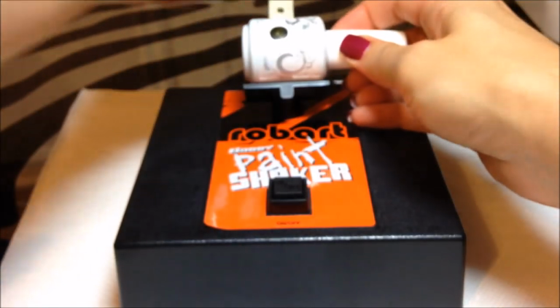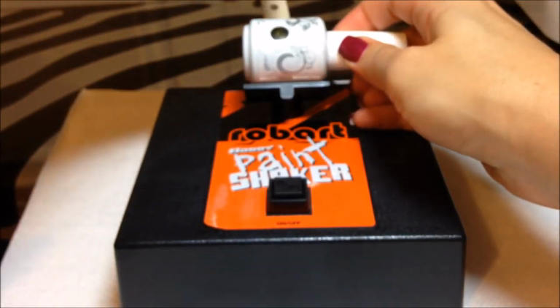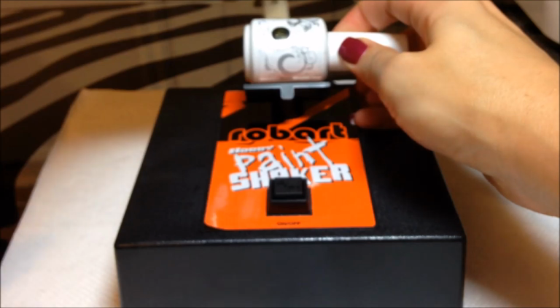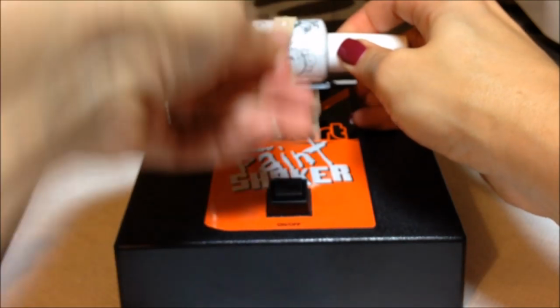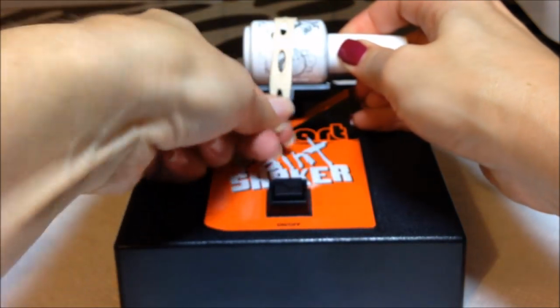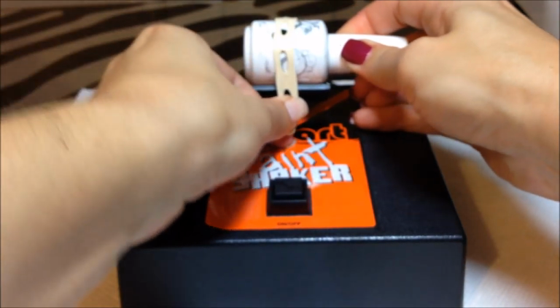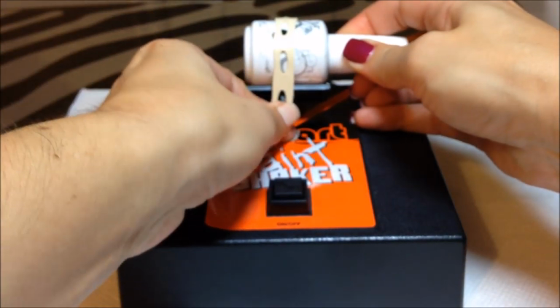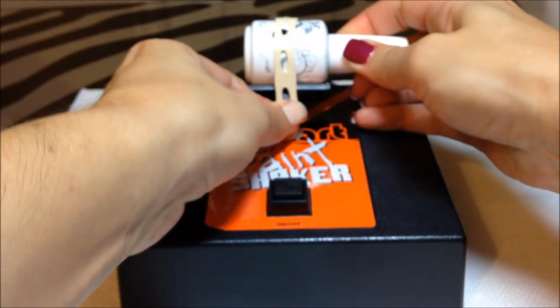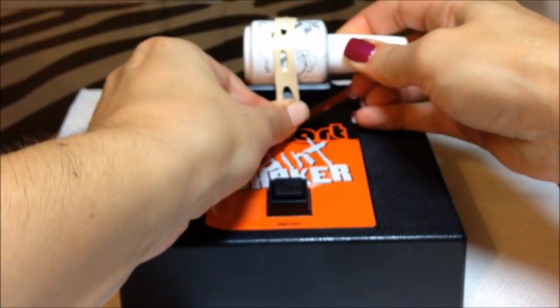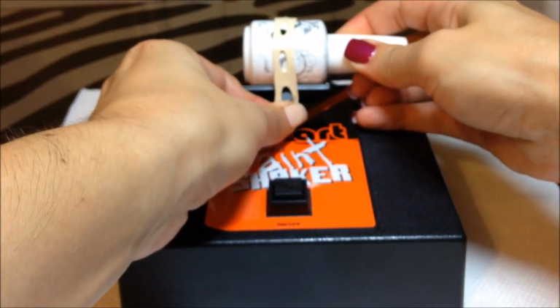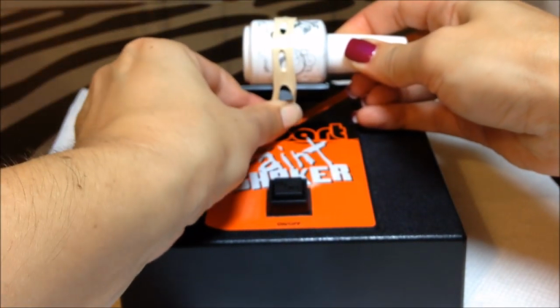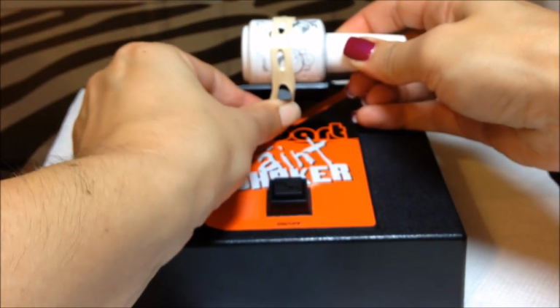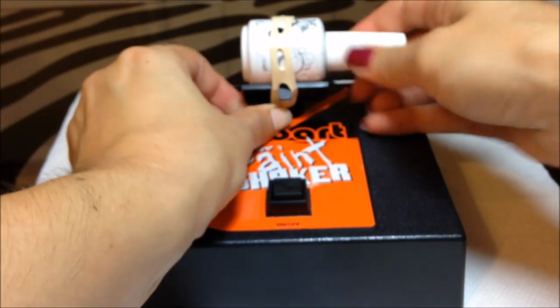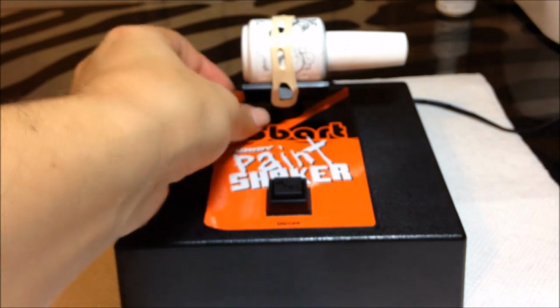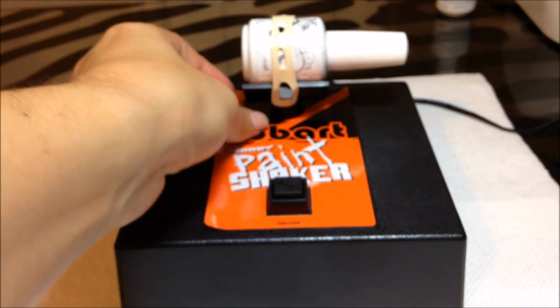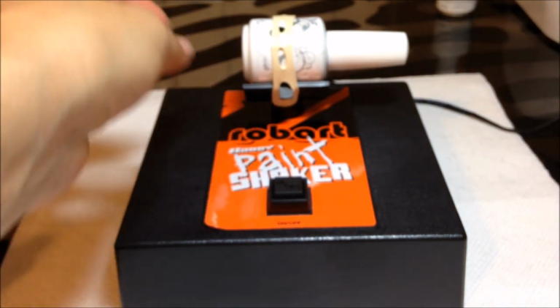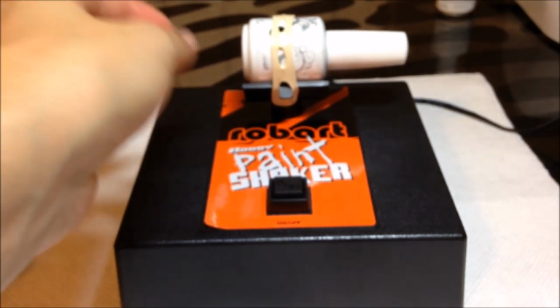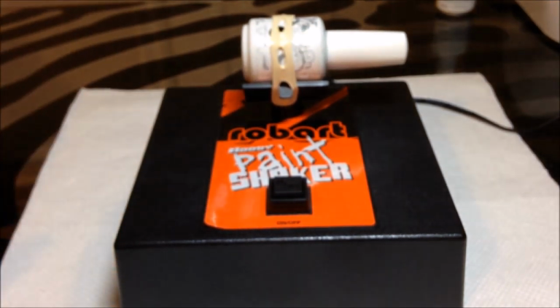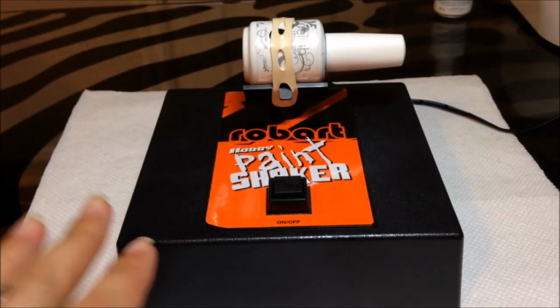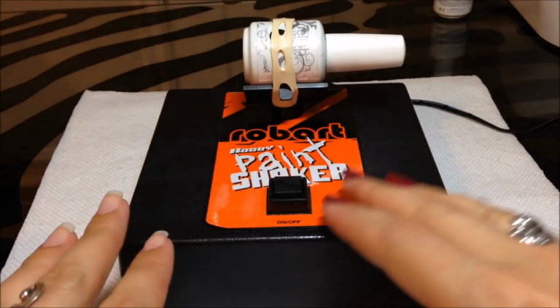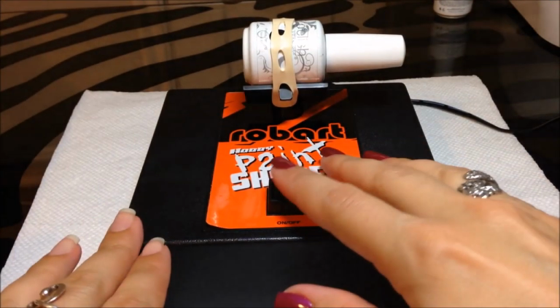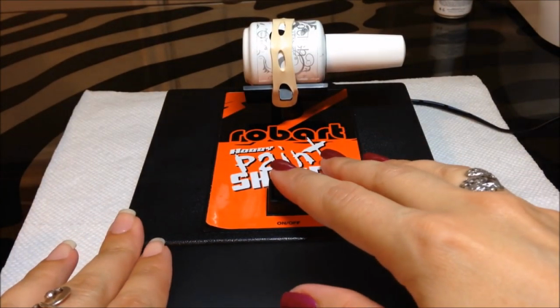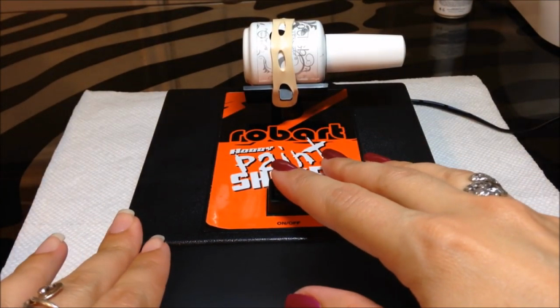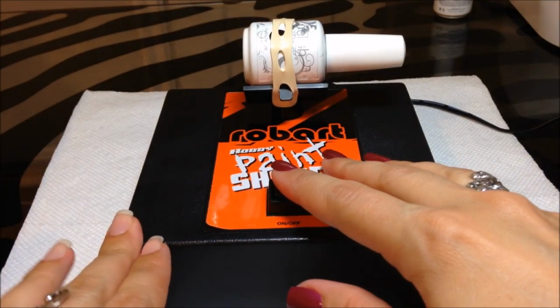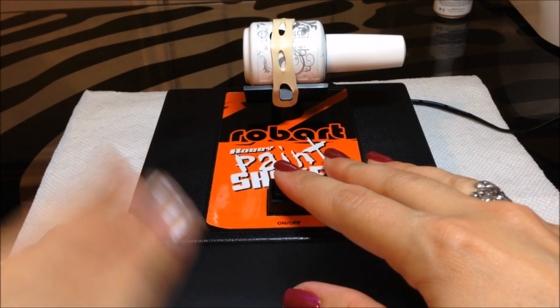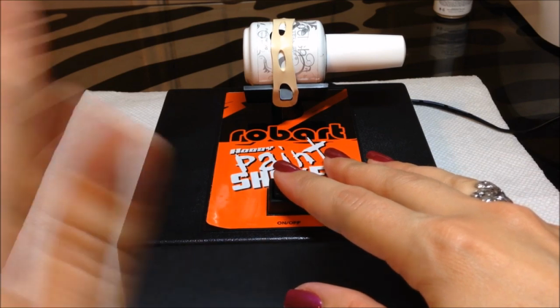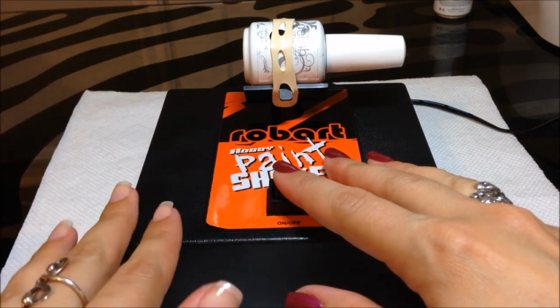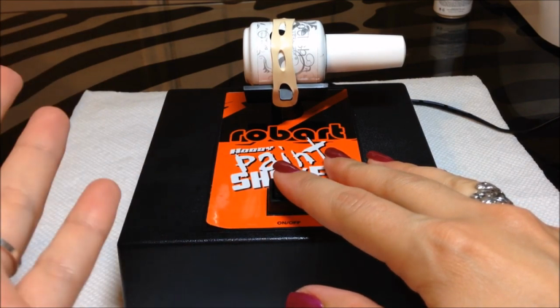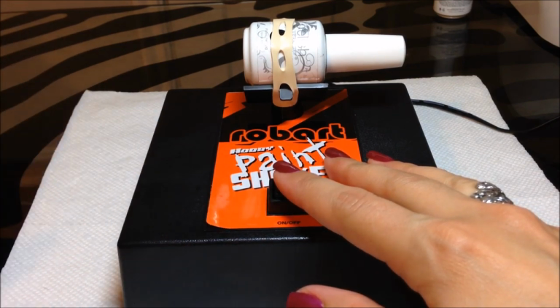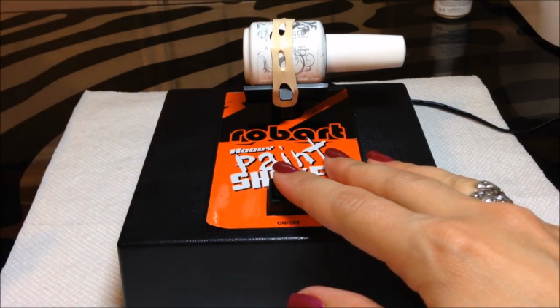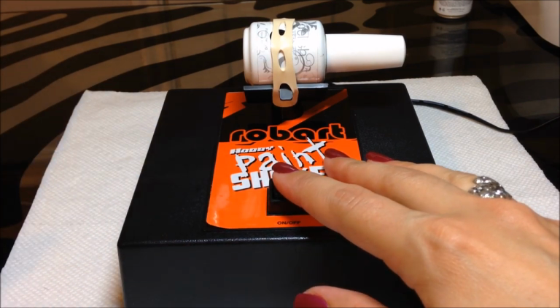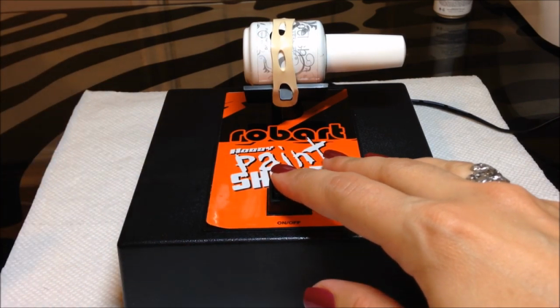This Robart didn't even come with instructions, probably because it's super easy — you just strap your polish in there, press this button, turn it on, and let it go. I'm going to give it about 60 seconds, so let's see how it works.